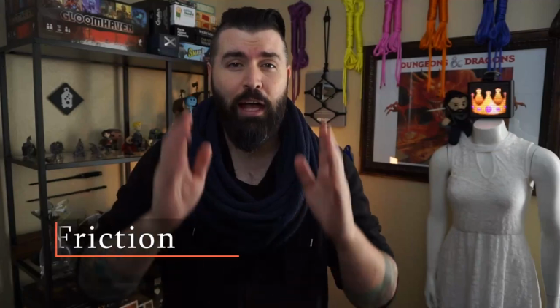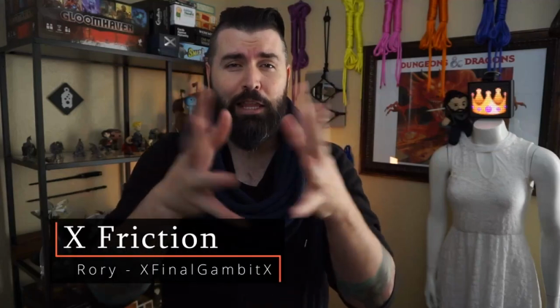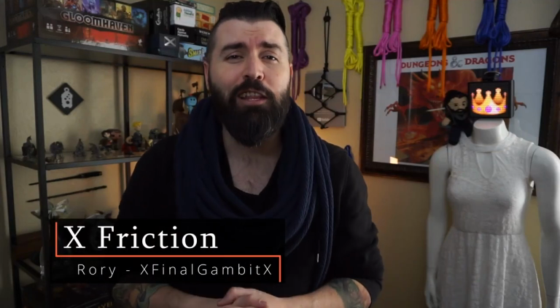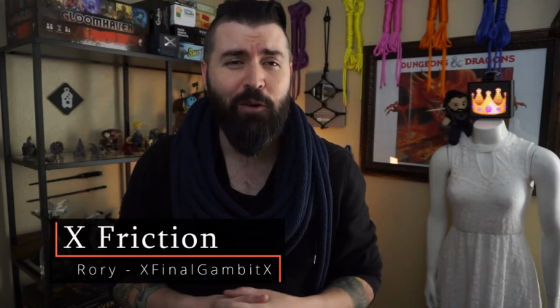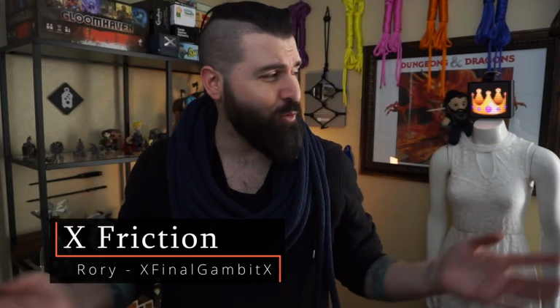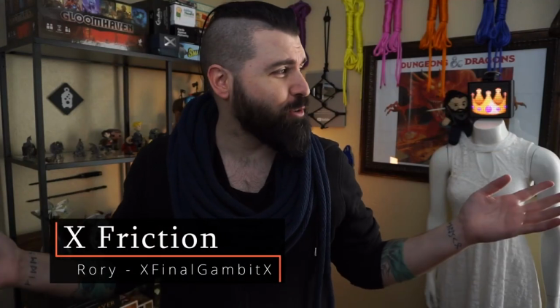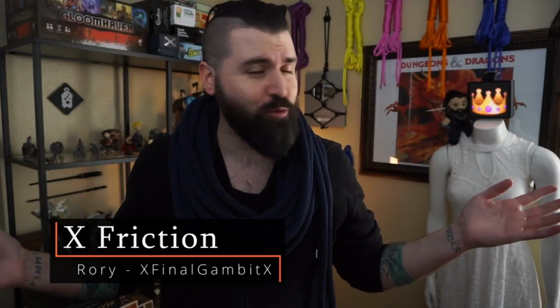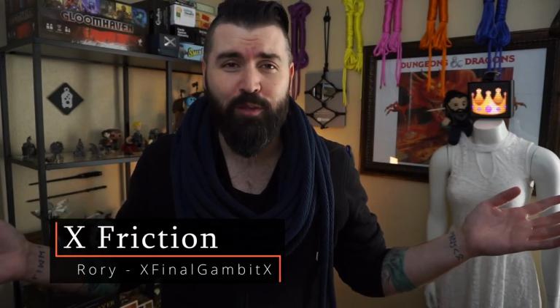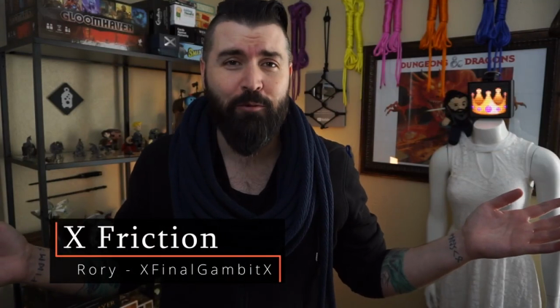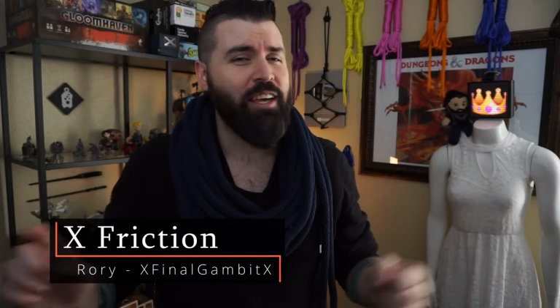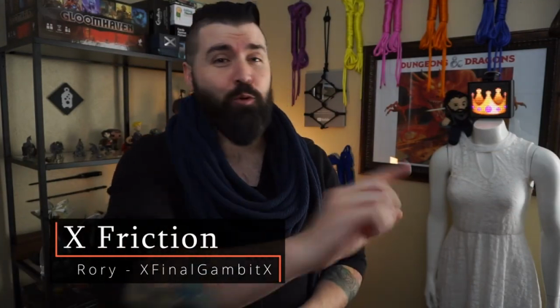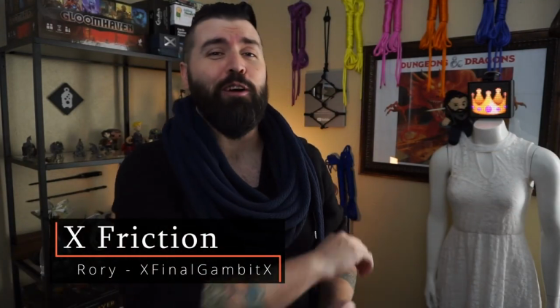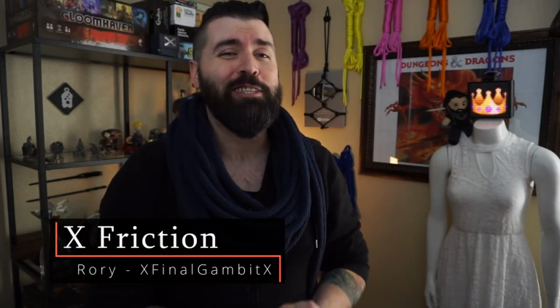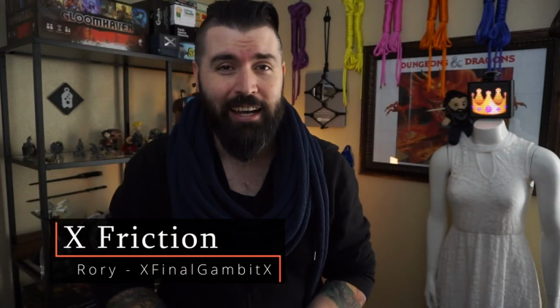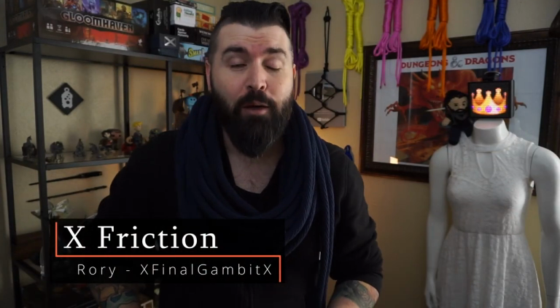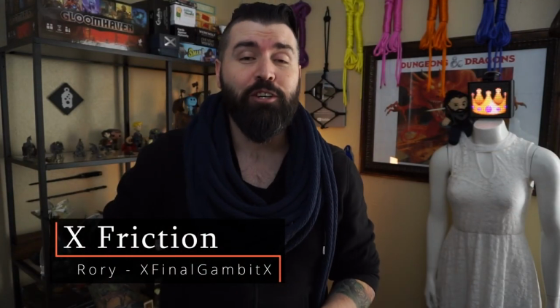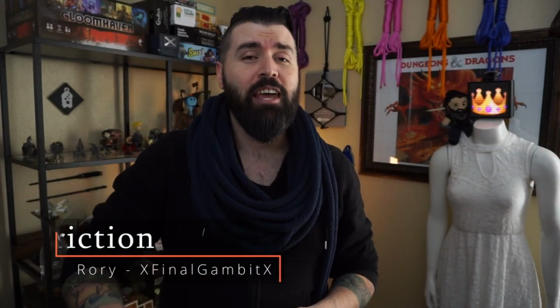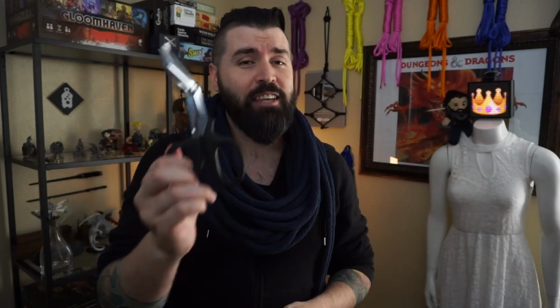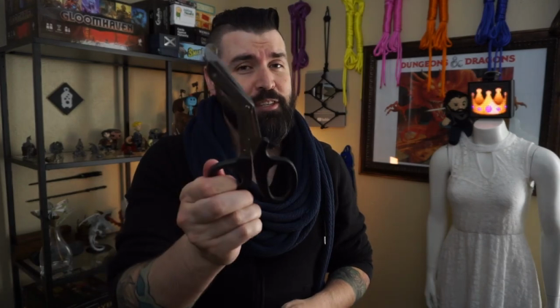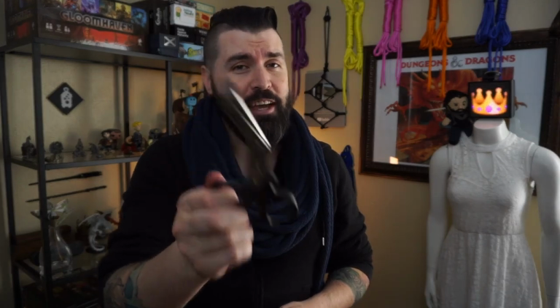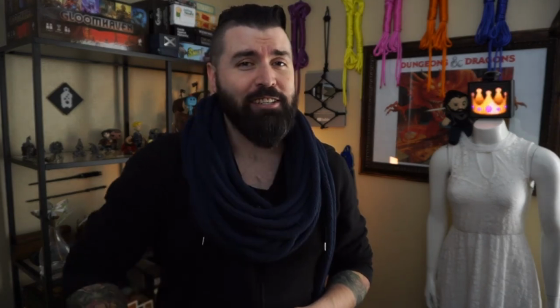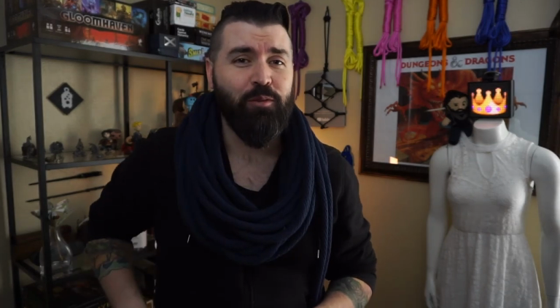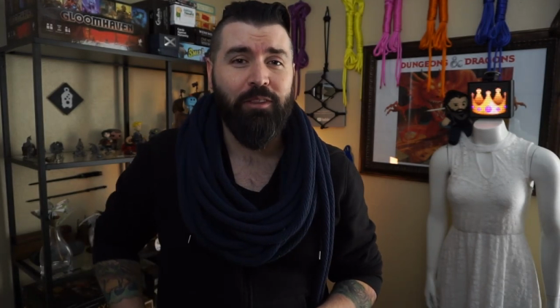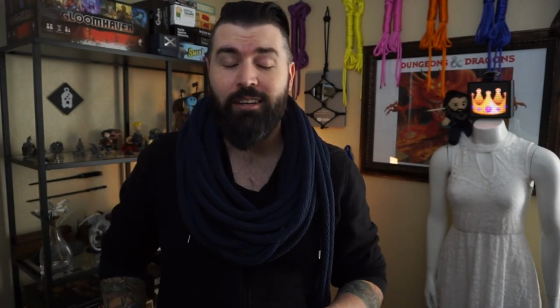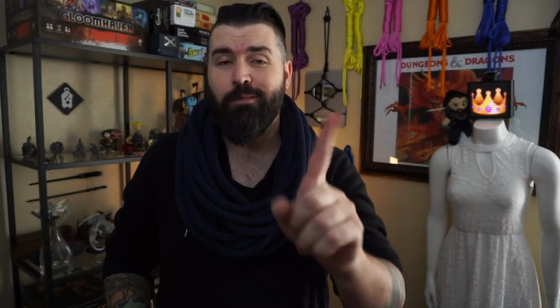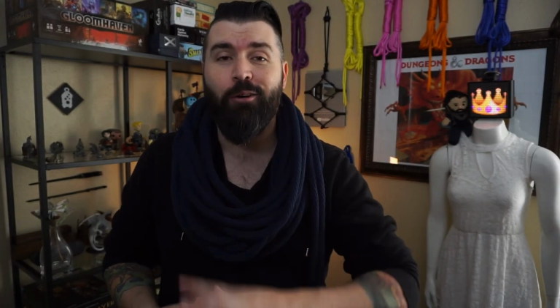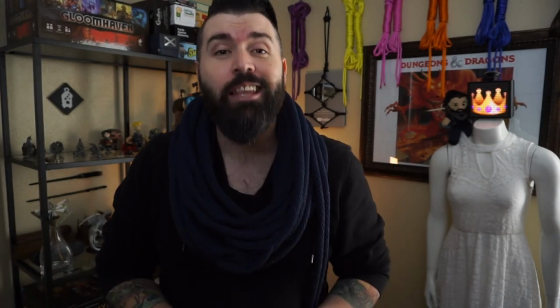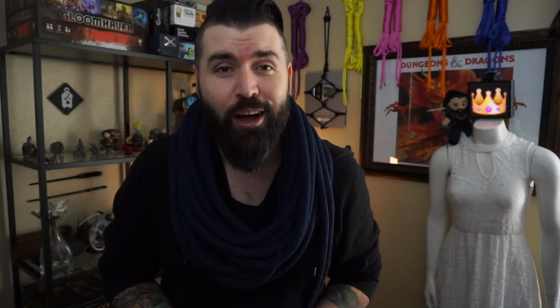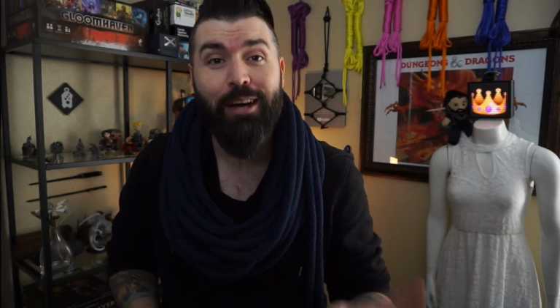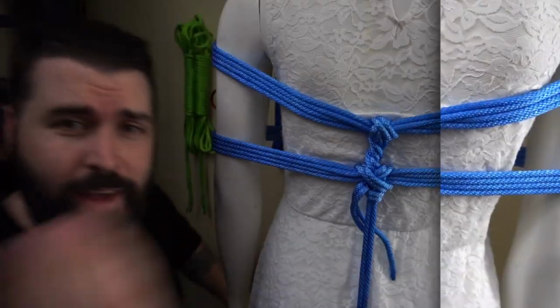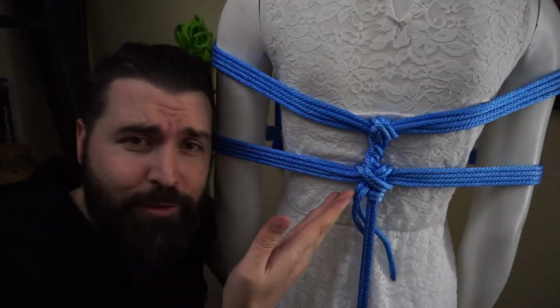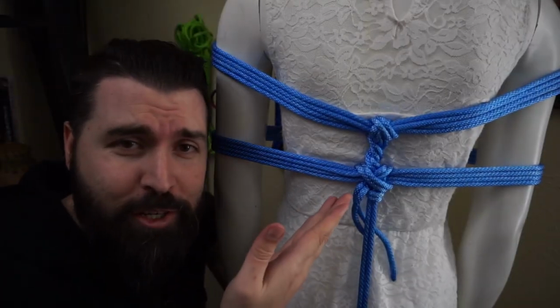Hello, hello, and welcome to Rory's Brainworks and his quick reference guide. Be sure to stay safe, sane, and consensual out there. Now, let's talk about X-Friction.